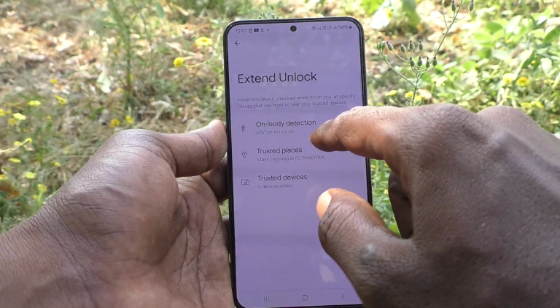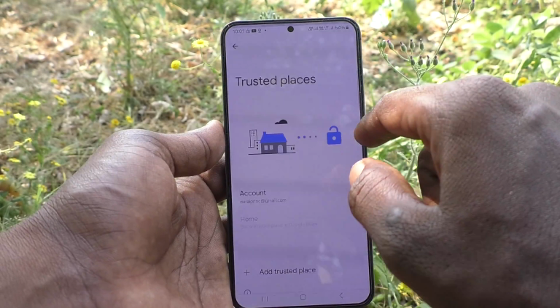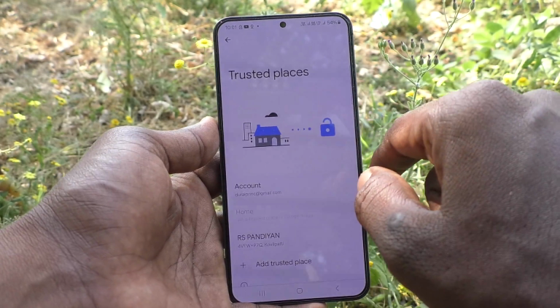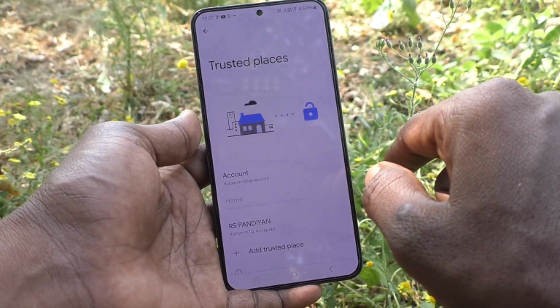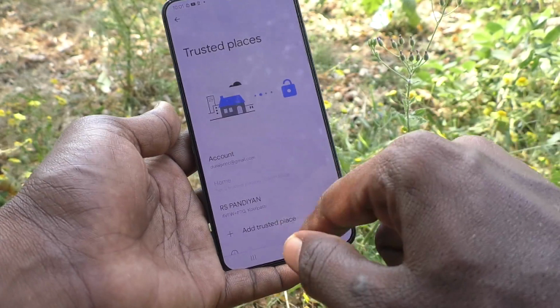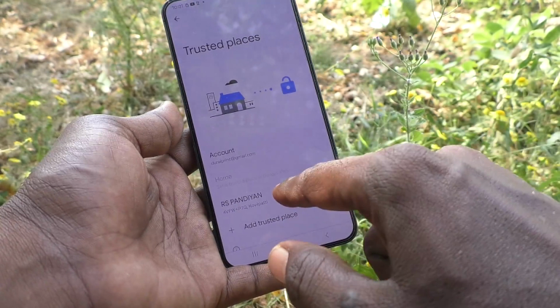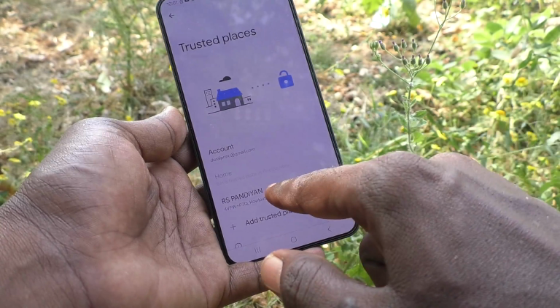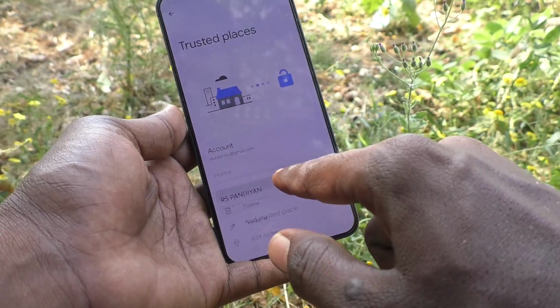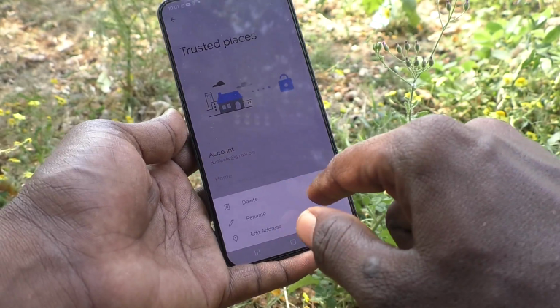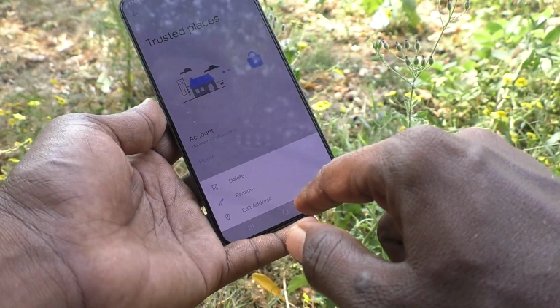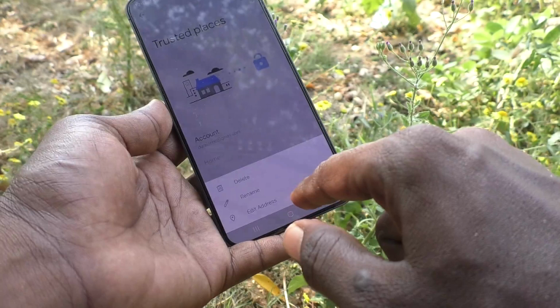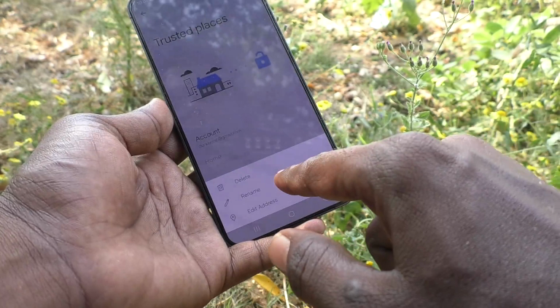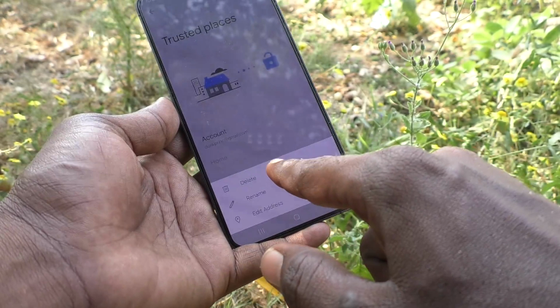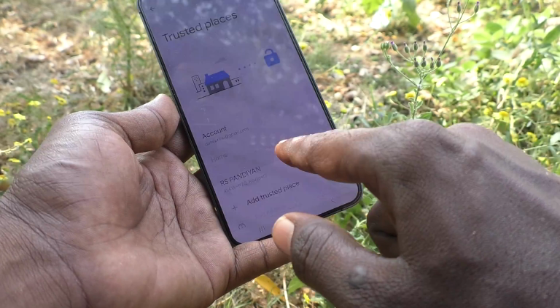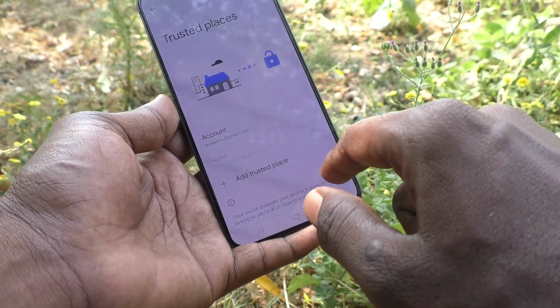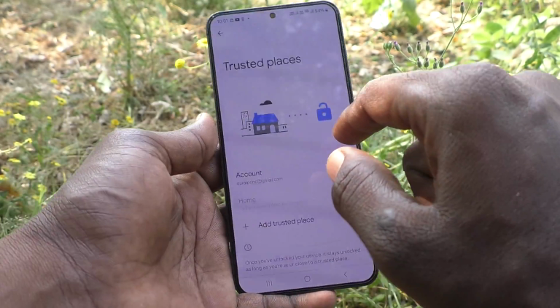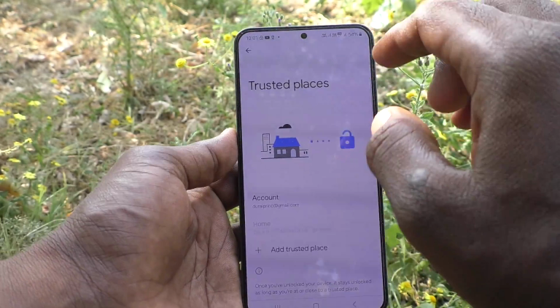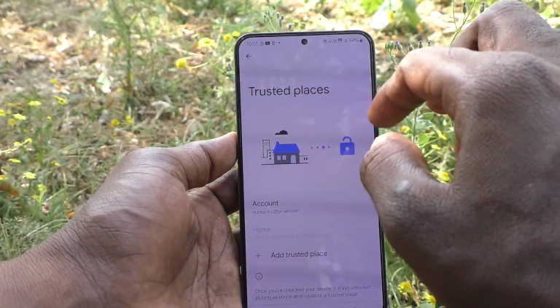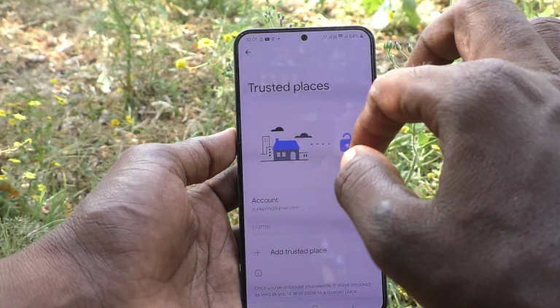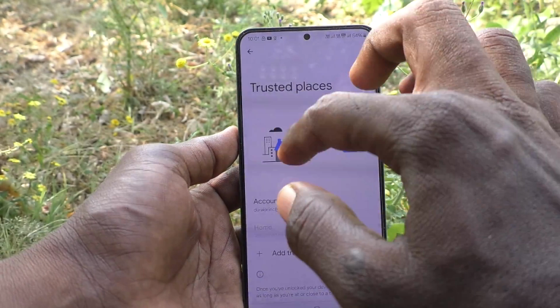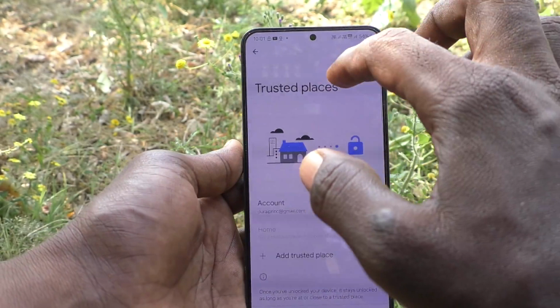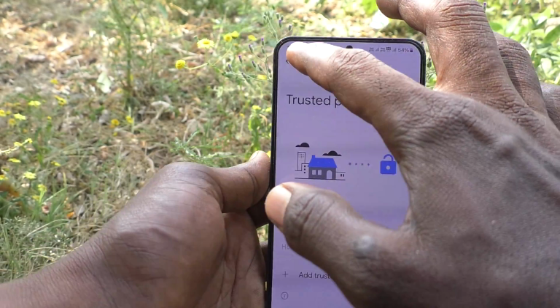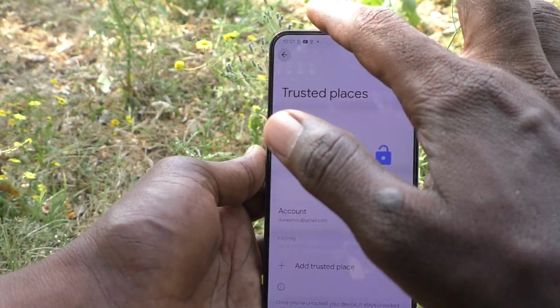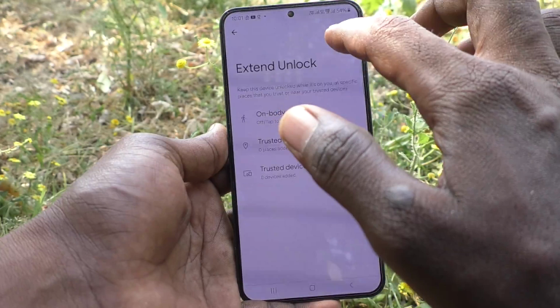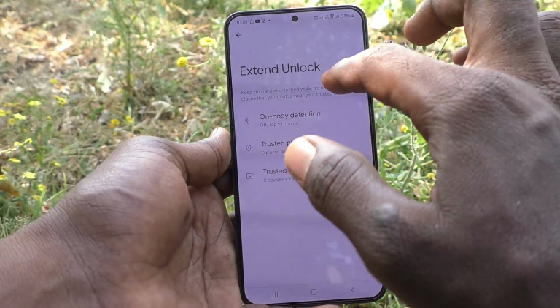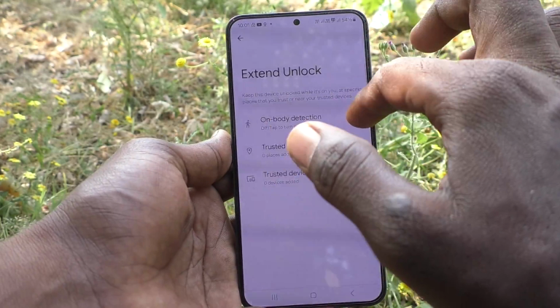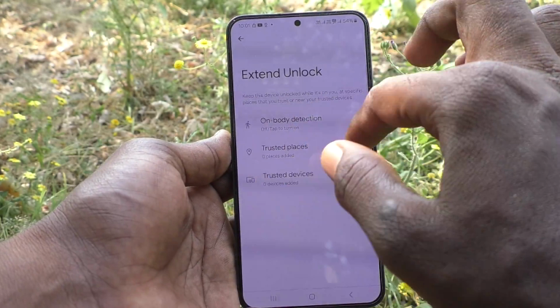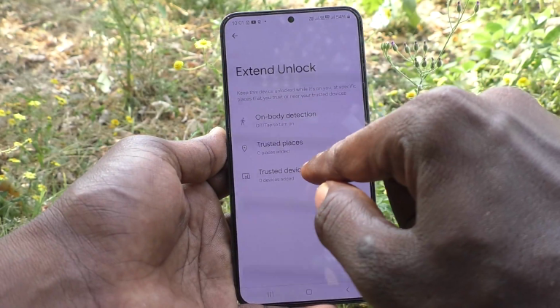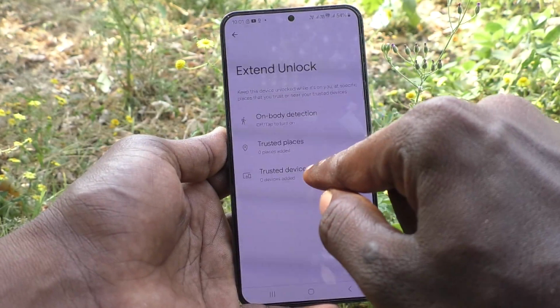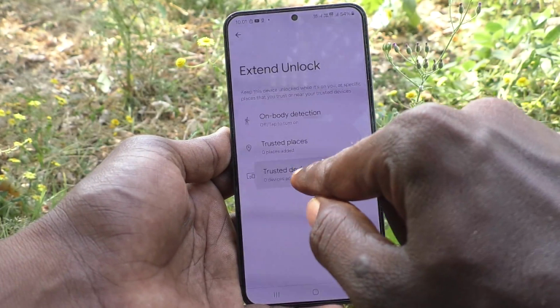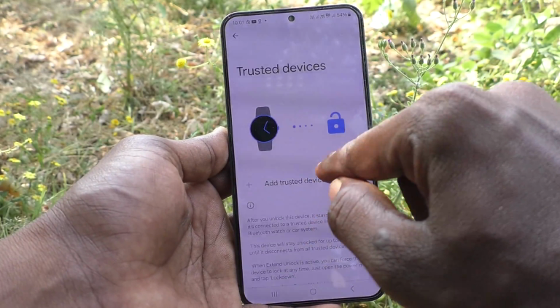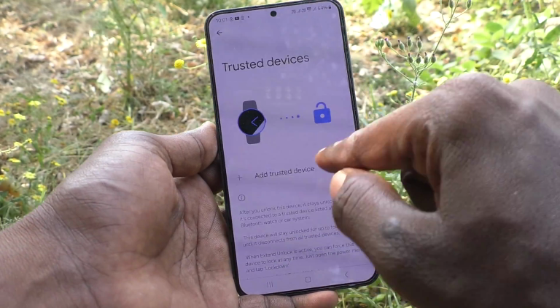Then click on Trusted Places. If you have added any place here, just click on the place and click on Delete, and that Trusted Places option will be removed. Second external lock is now removed.